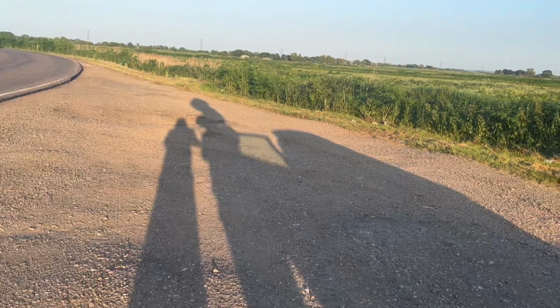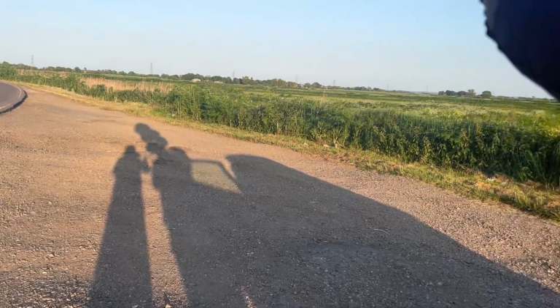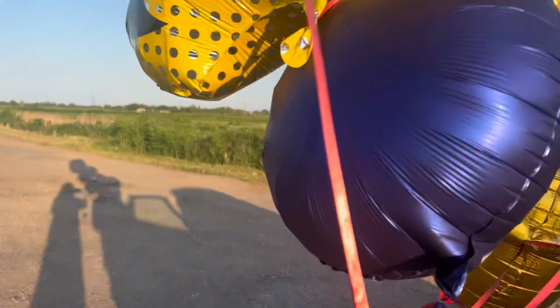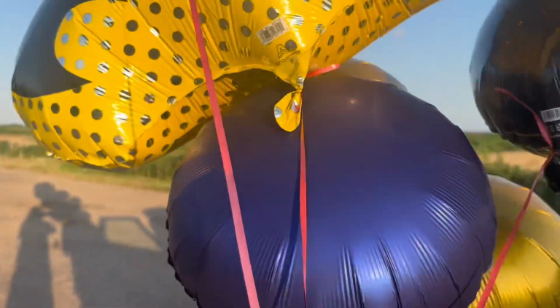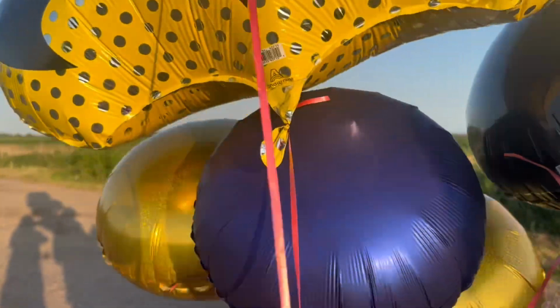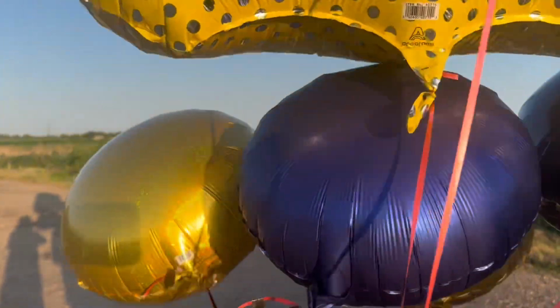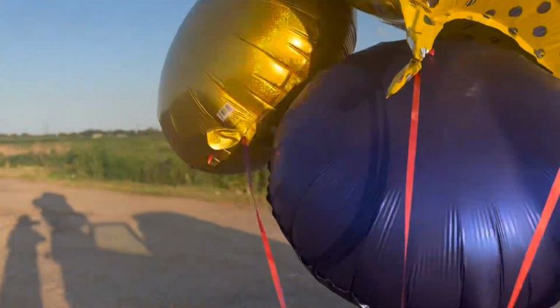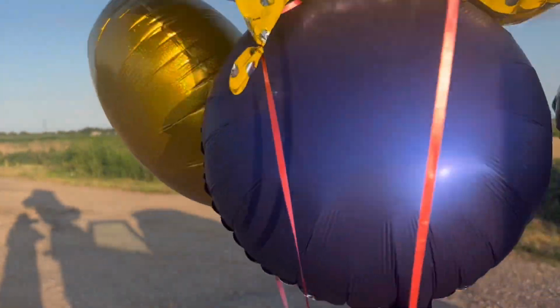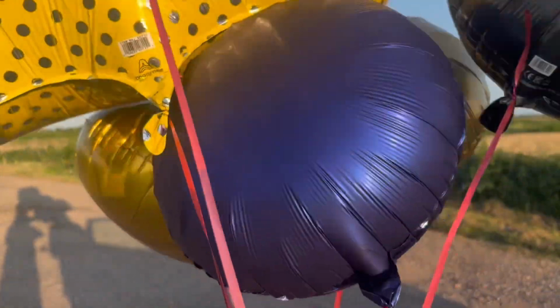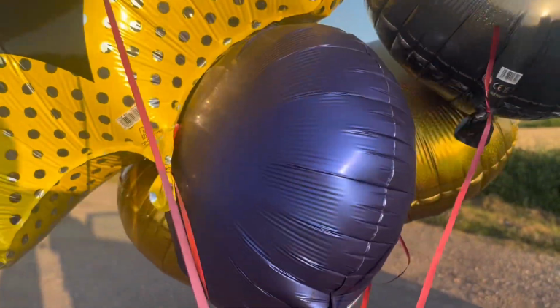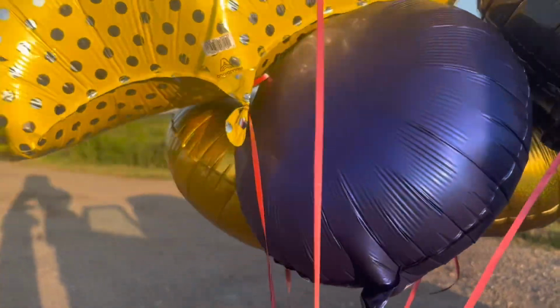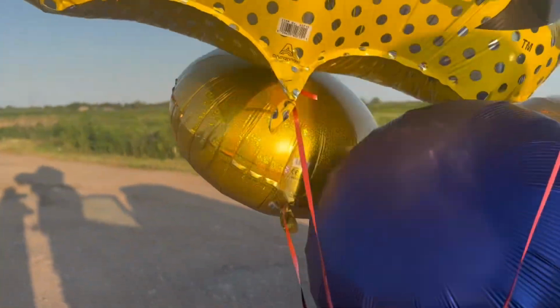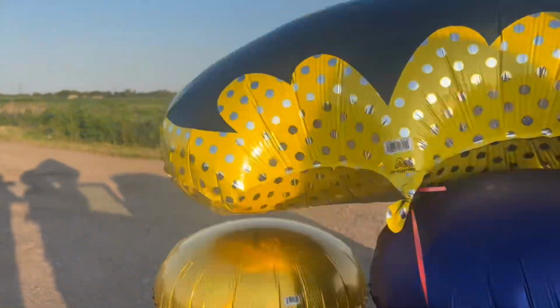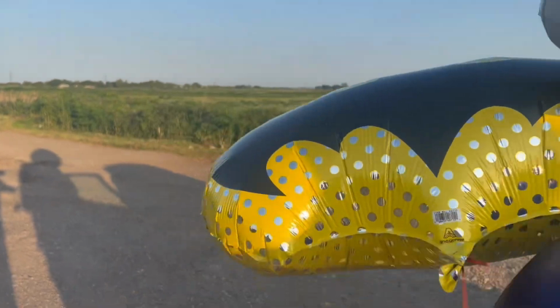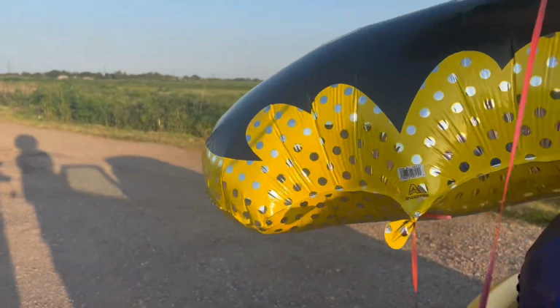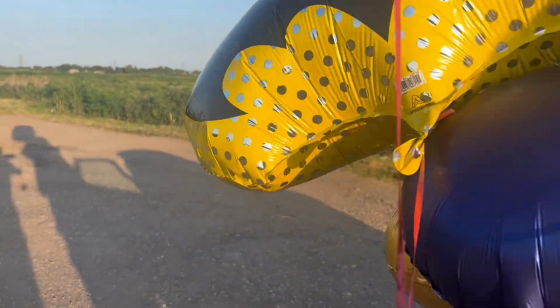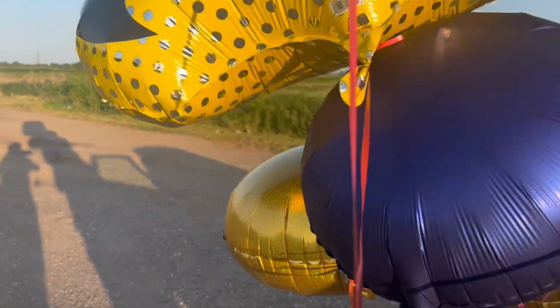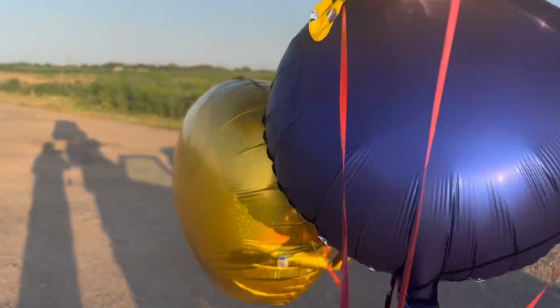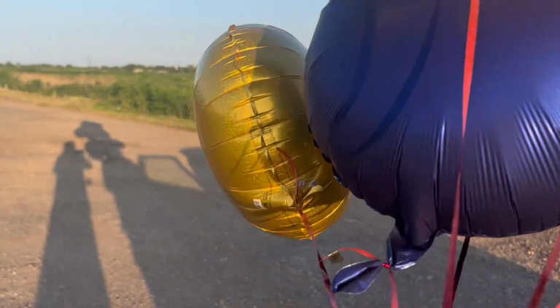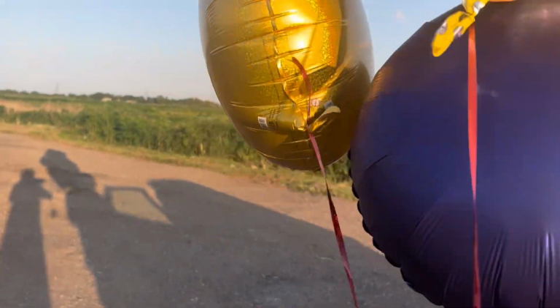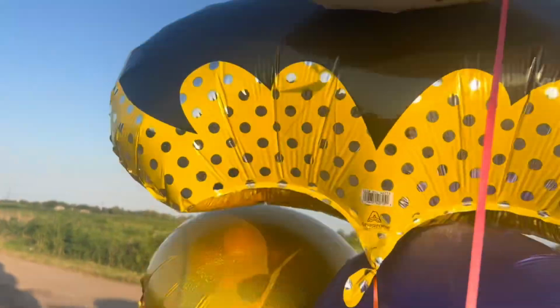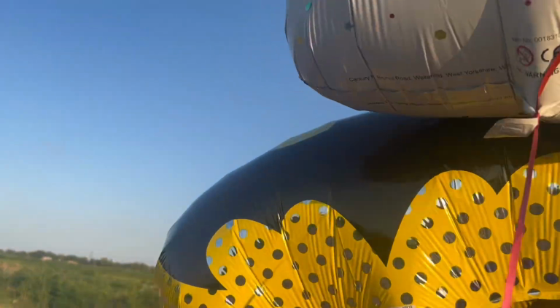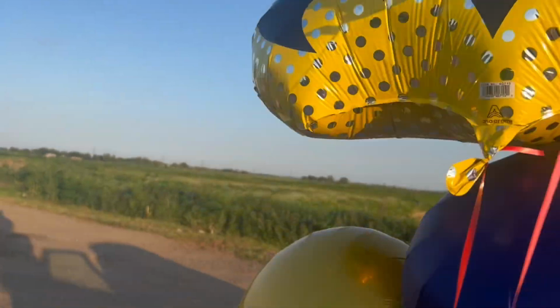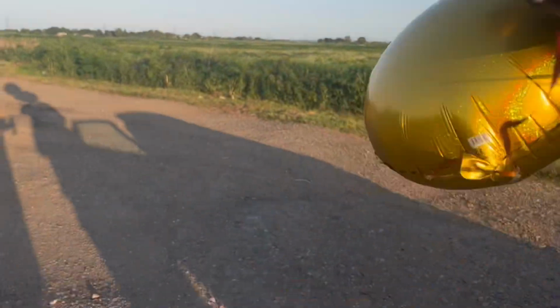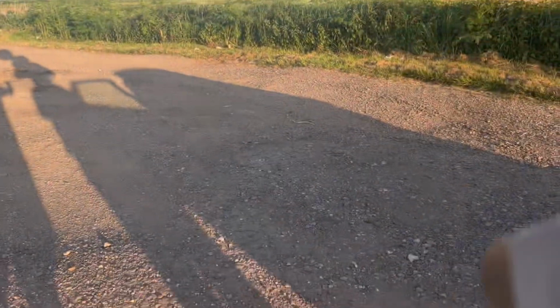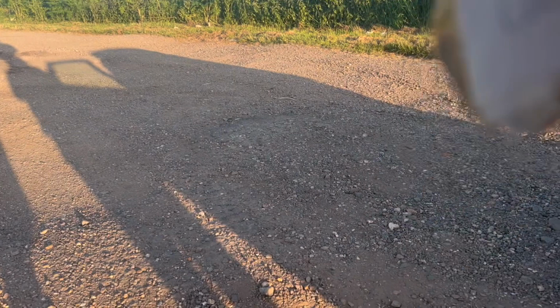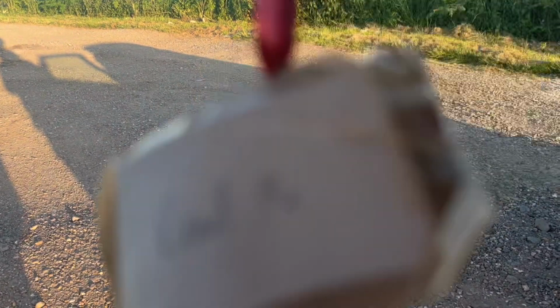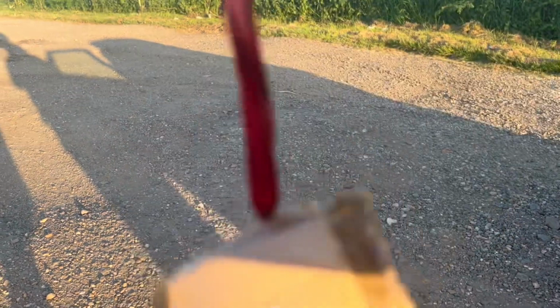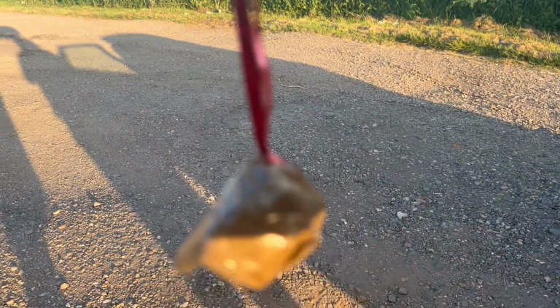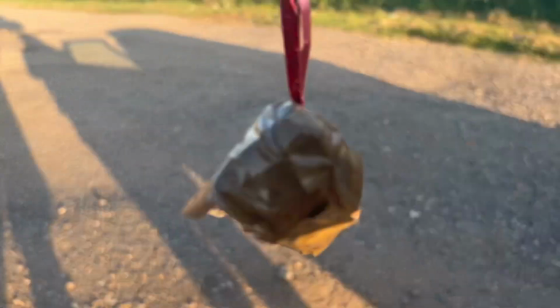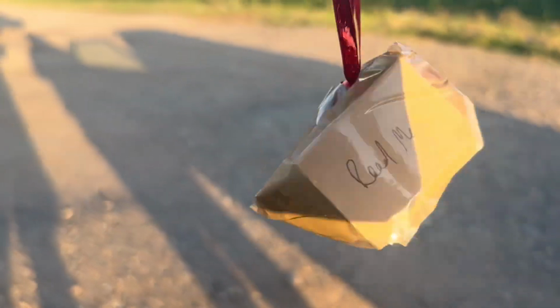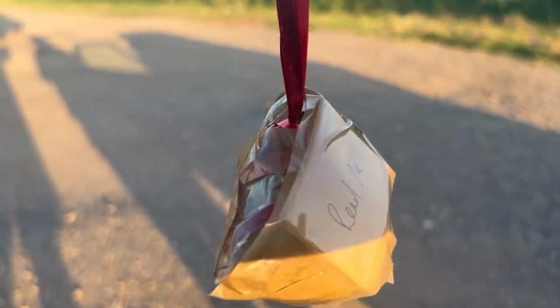Hey guys, BitlyBeasley here. Today I know this is the first balloon video I've done in a while, but it's a bit interesting. We're going to release these balloons — there's a GPS and an Apple AirTag in there, and a note.